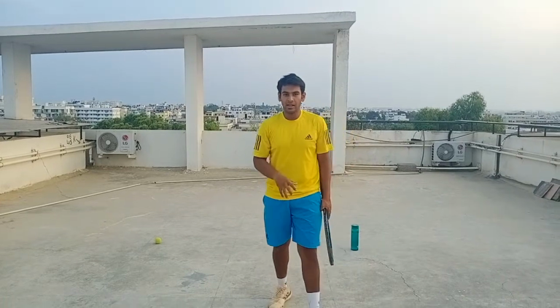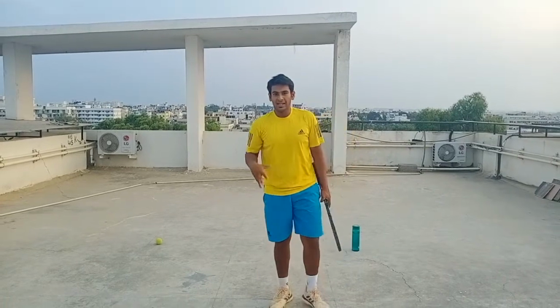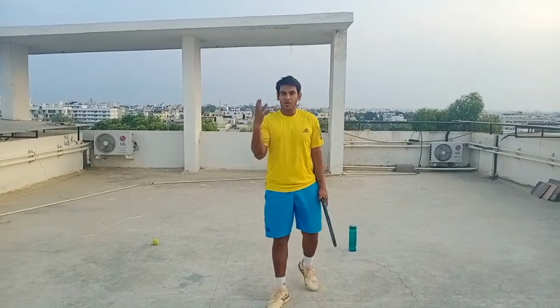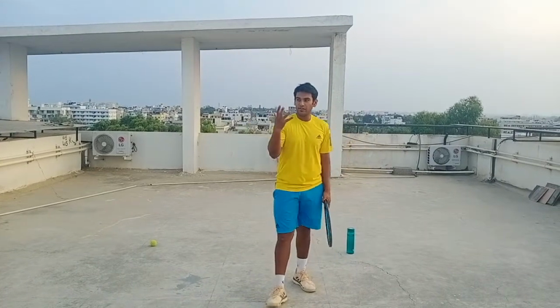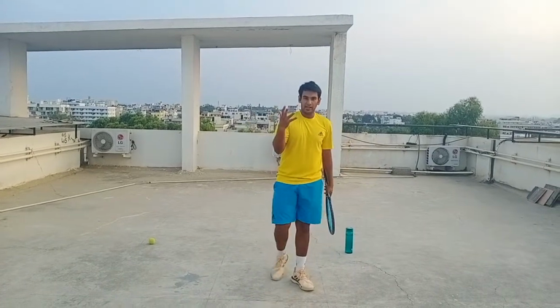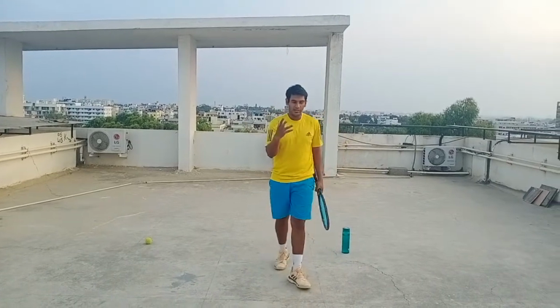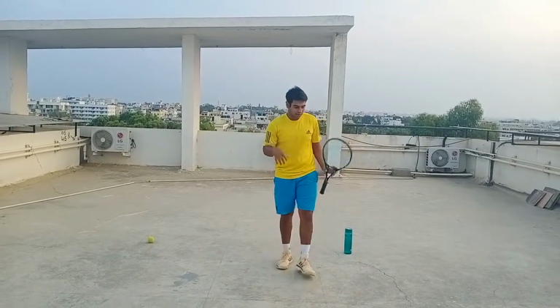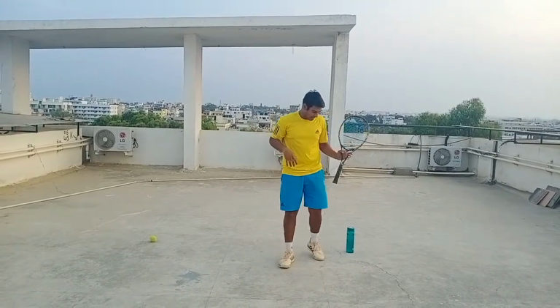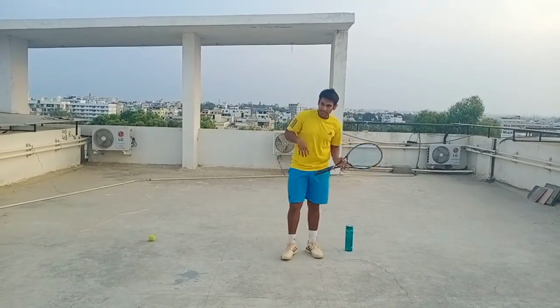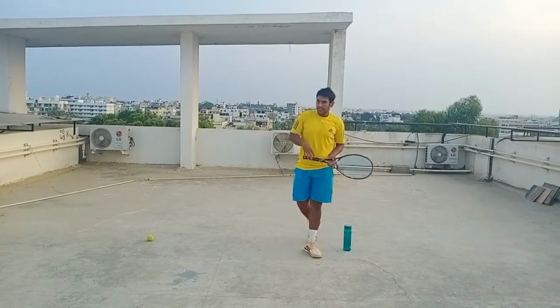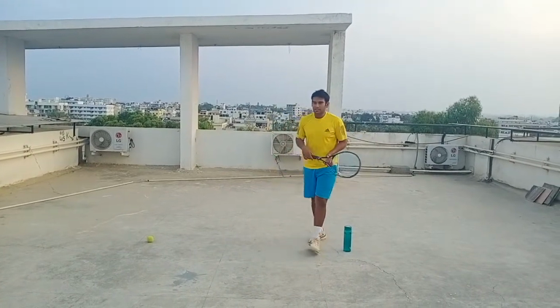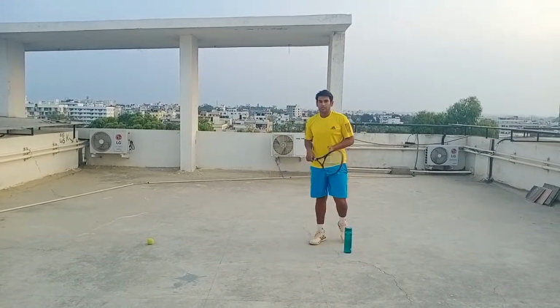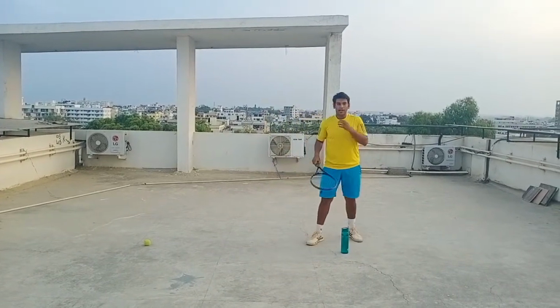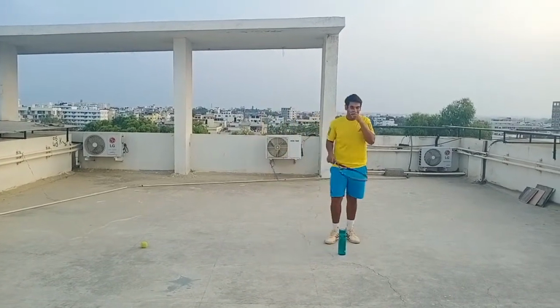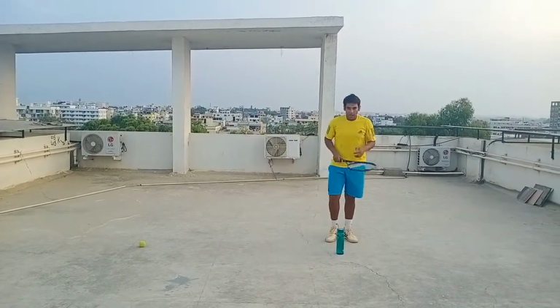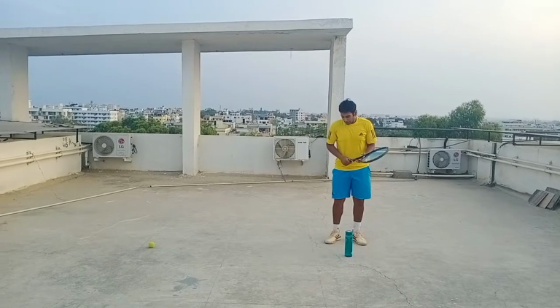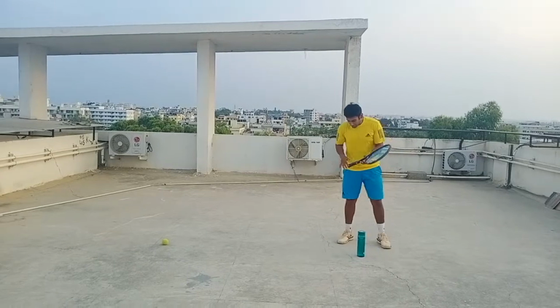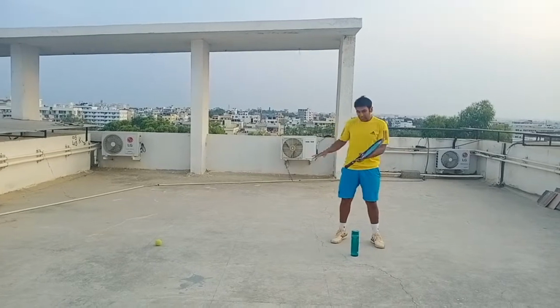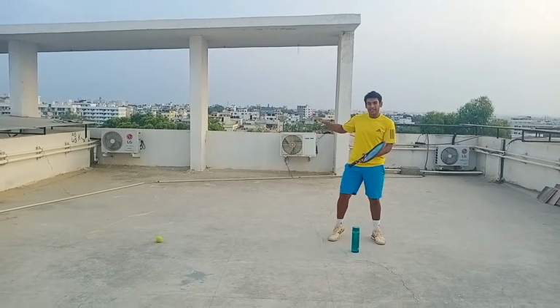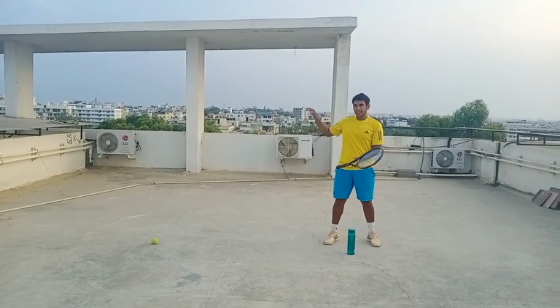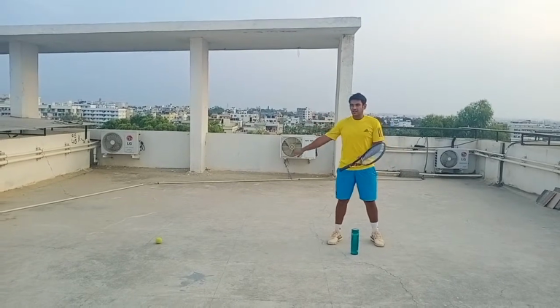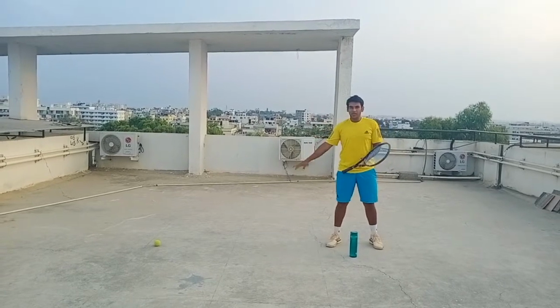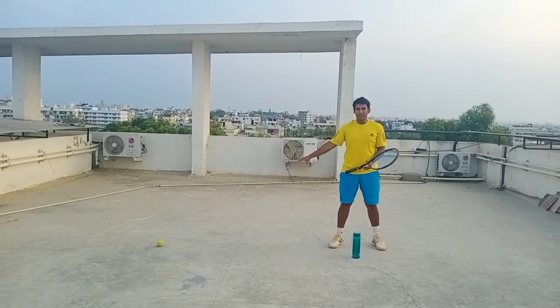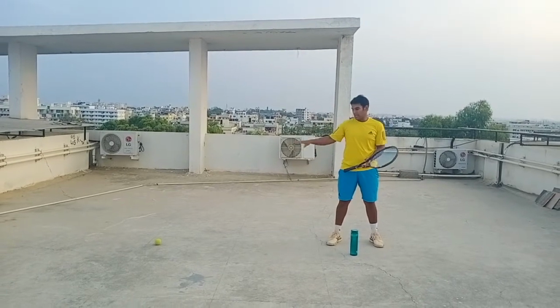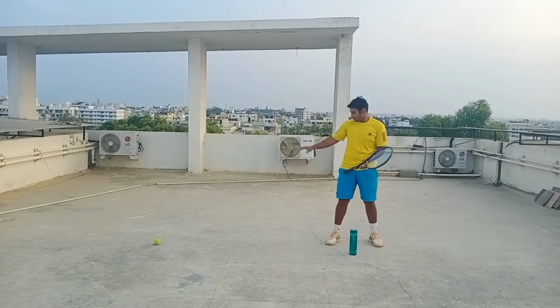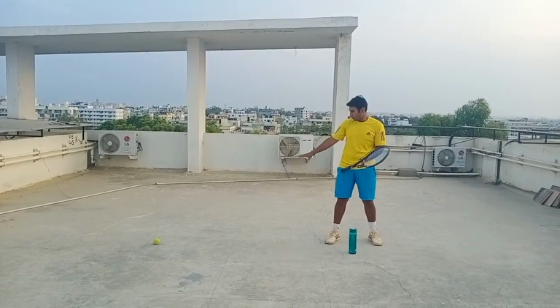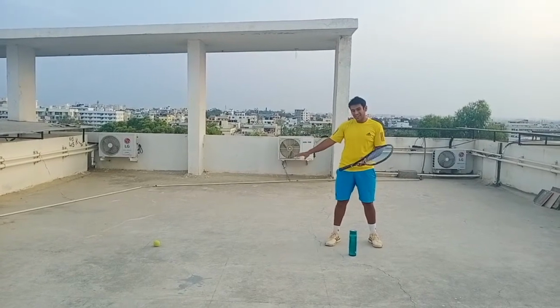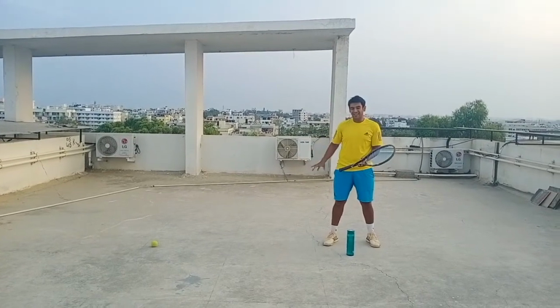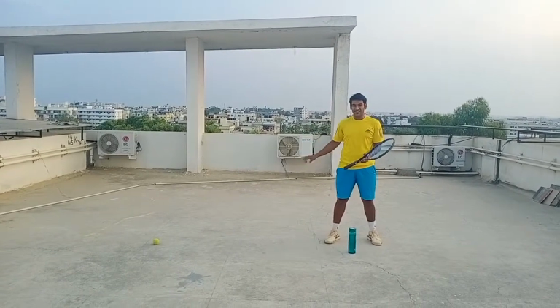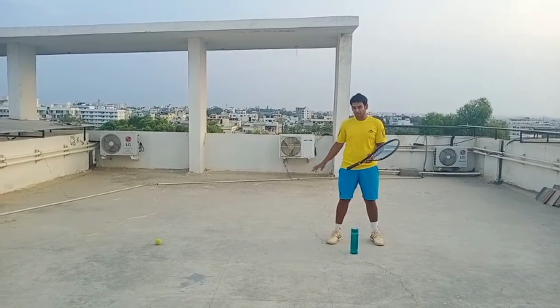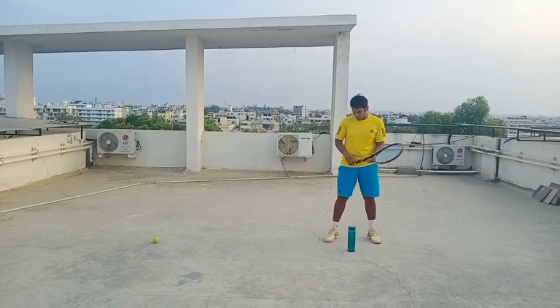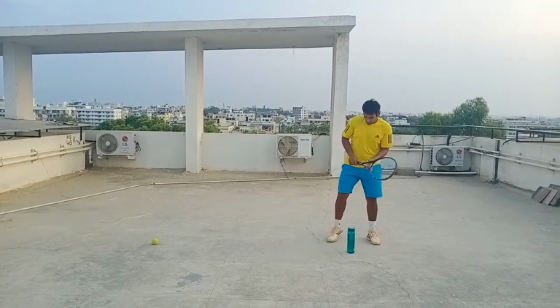Now on to the fifth exercise. The fifth exercise is: you have to sprint, stop on one leg, and then hit the ball.